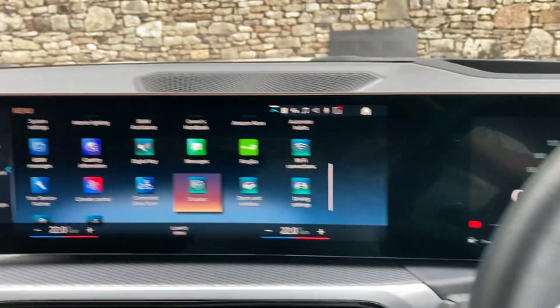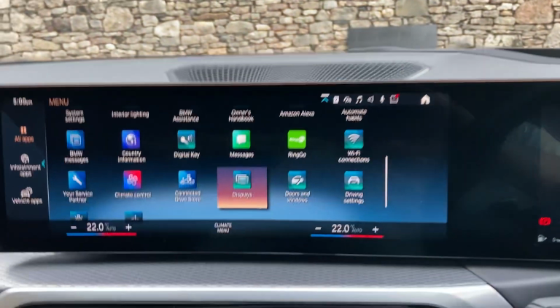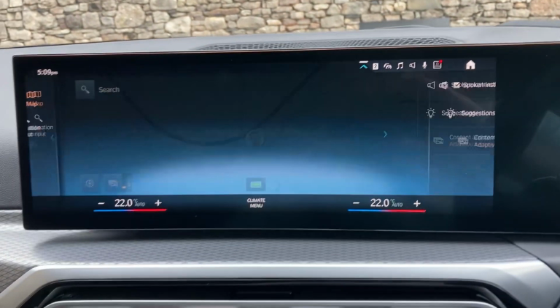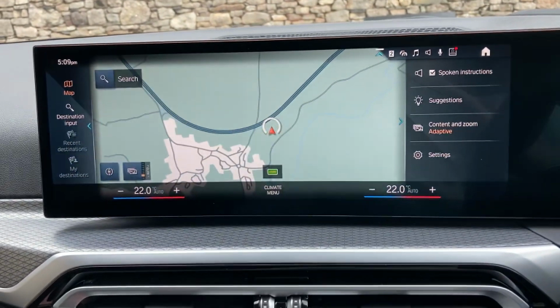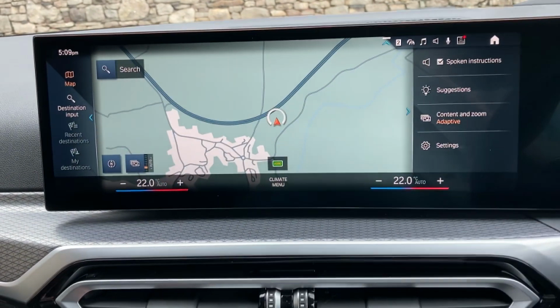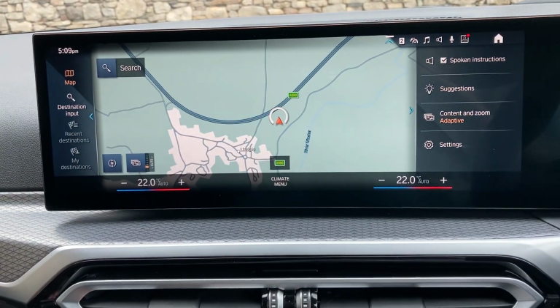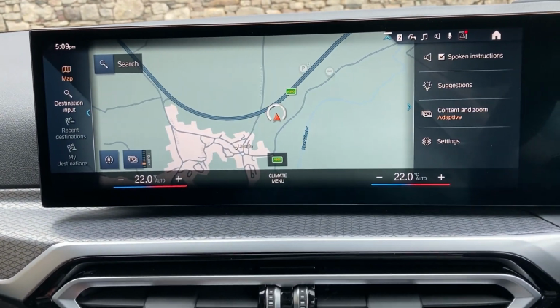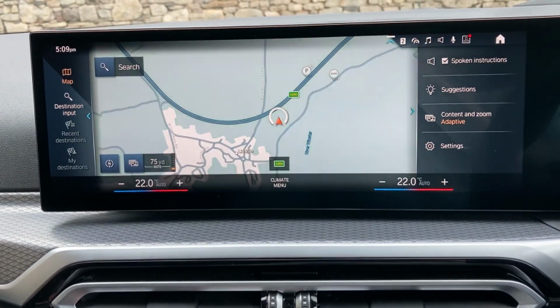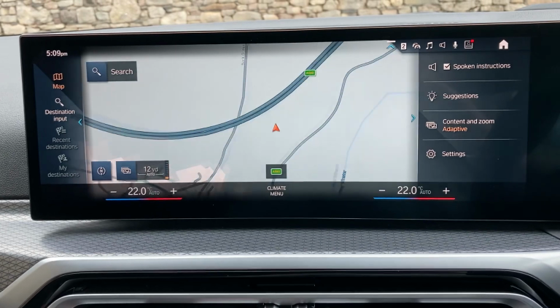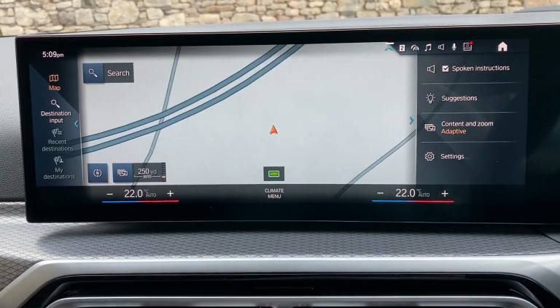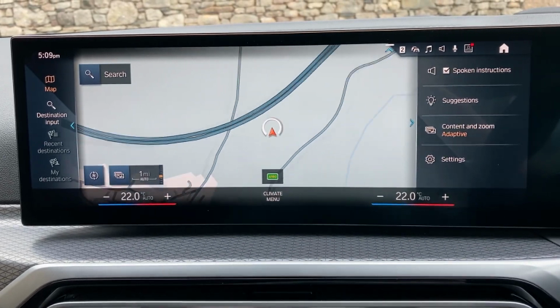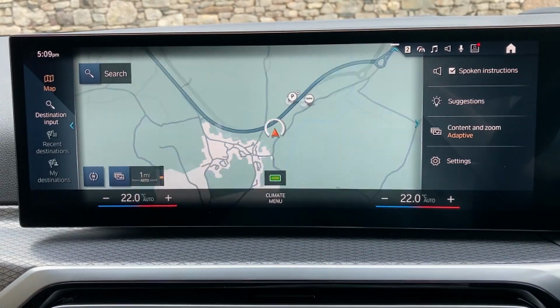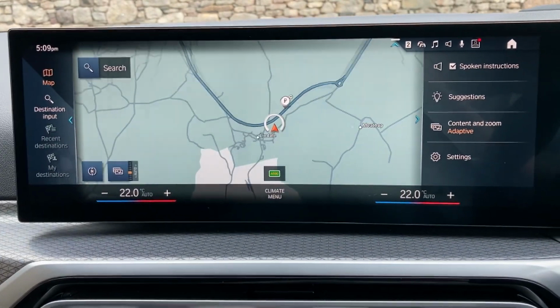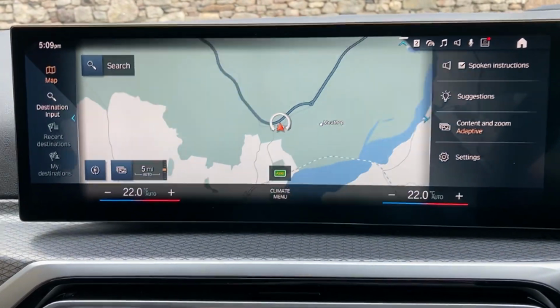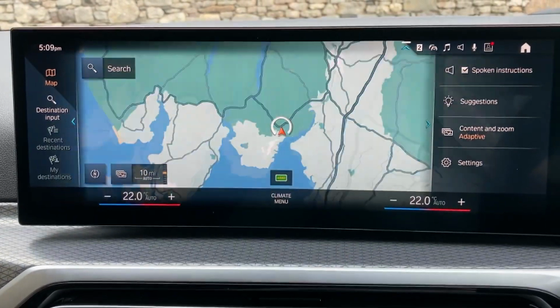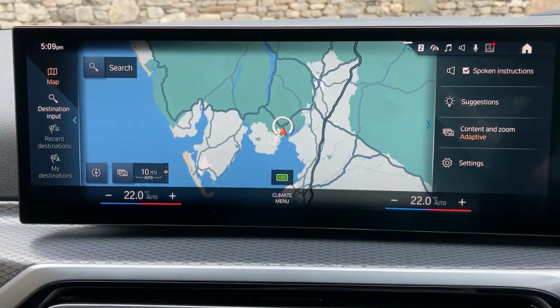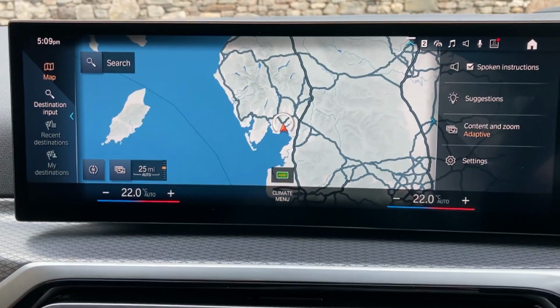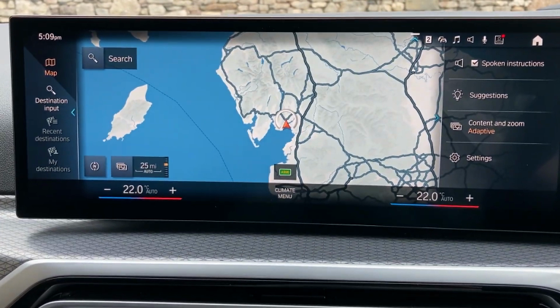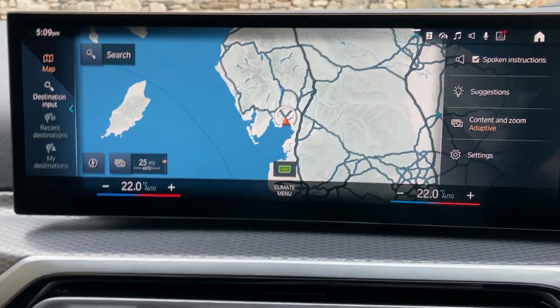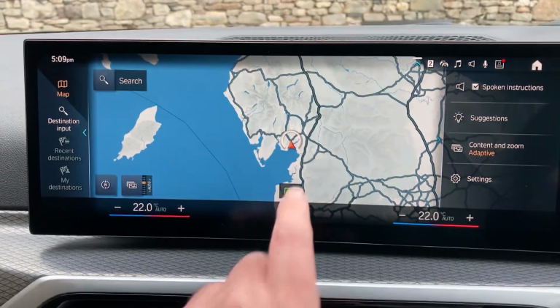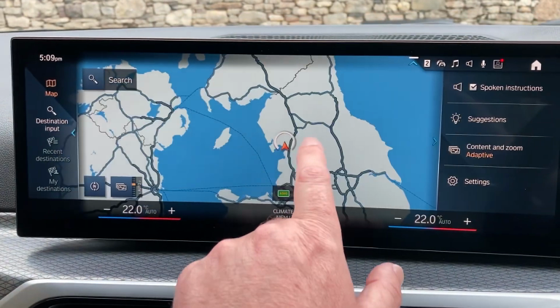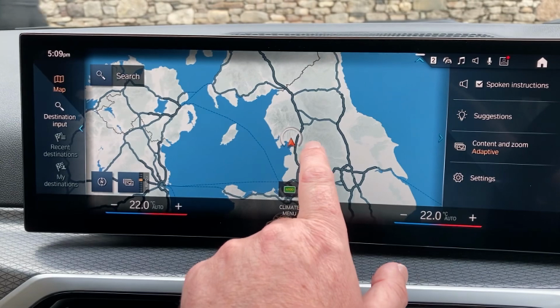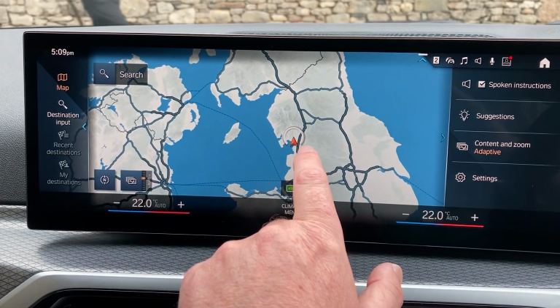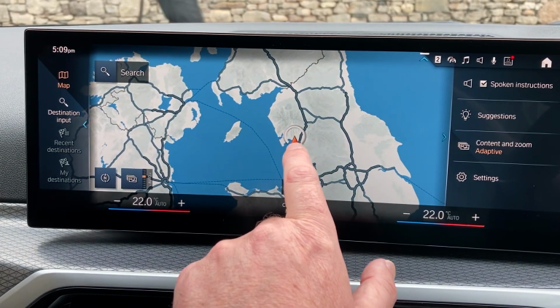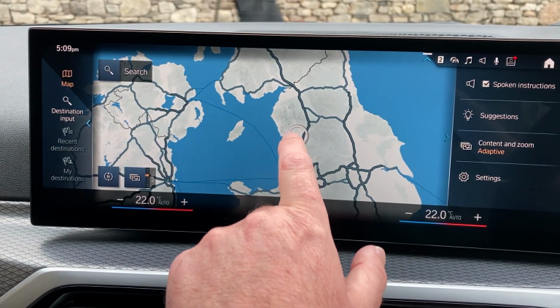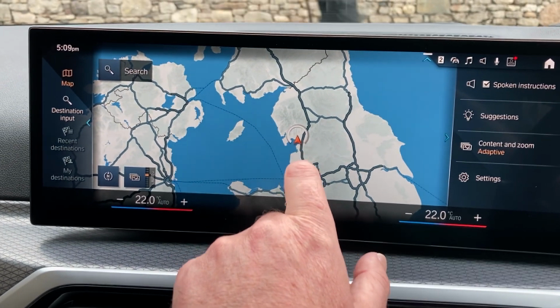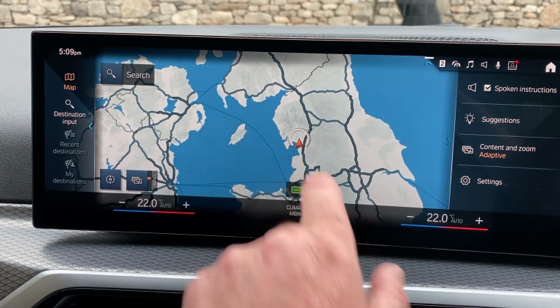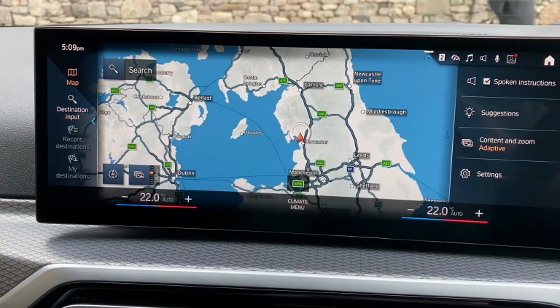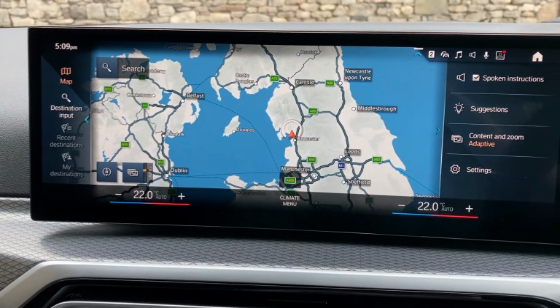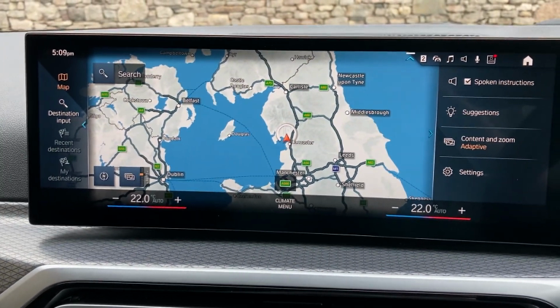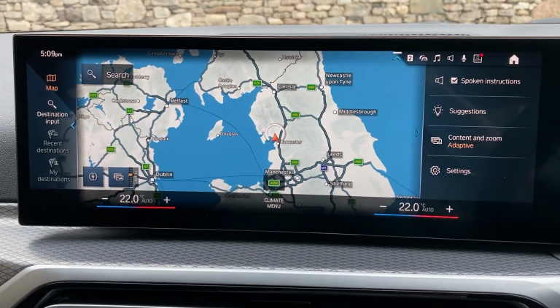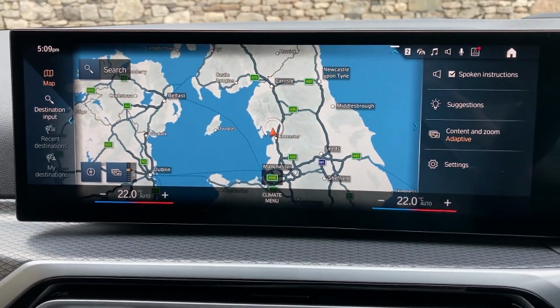Satellite navigation is standard on this car — I'll use that to show you where we're located. We're based up in Cumbria in the Lake District, about 10 minutes off junction 36 of the M6, just south of Windermere, so it's a beautiful part of the world.